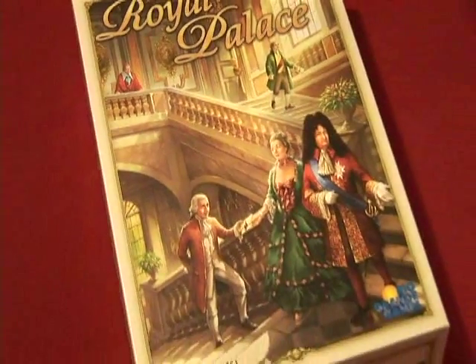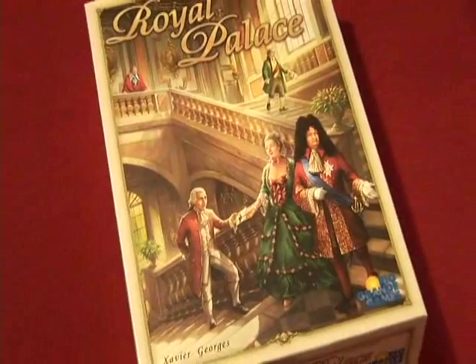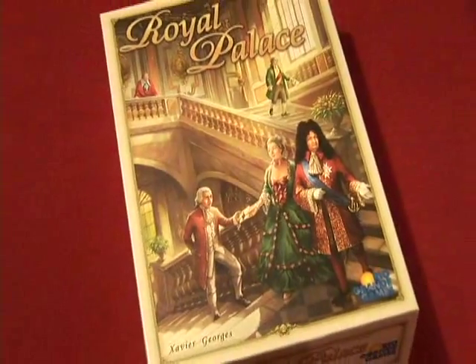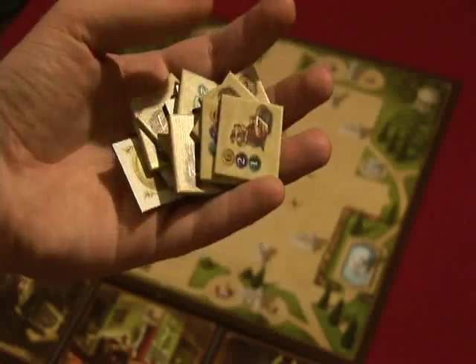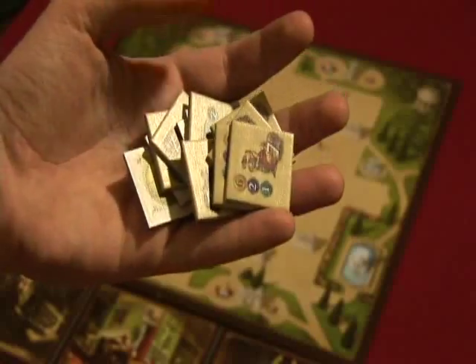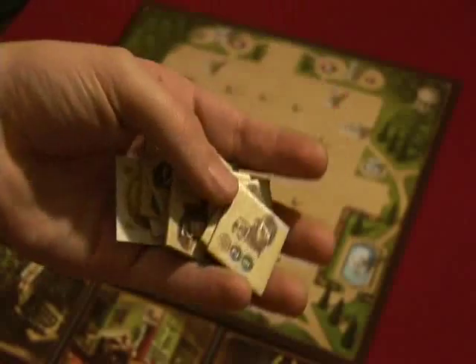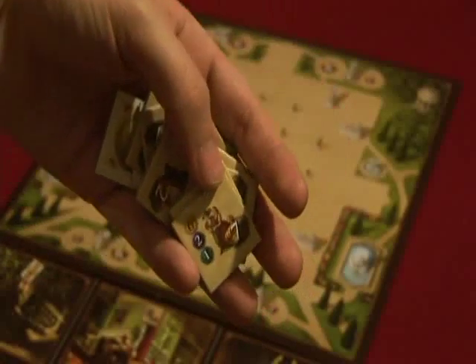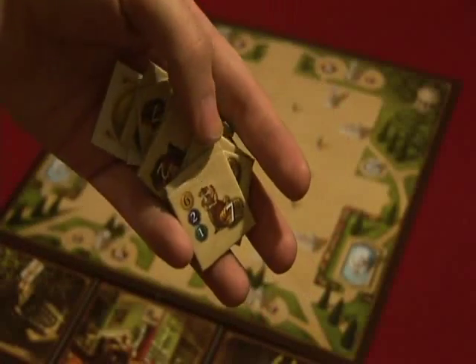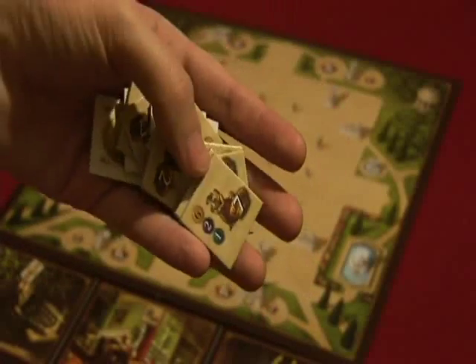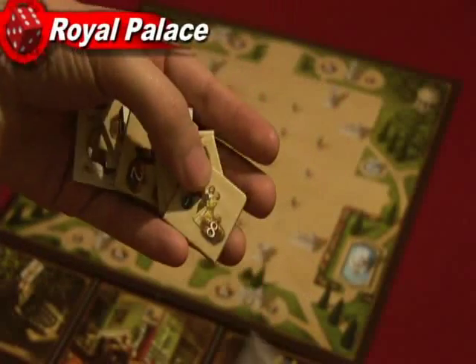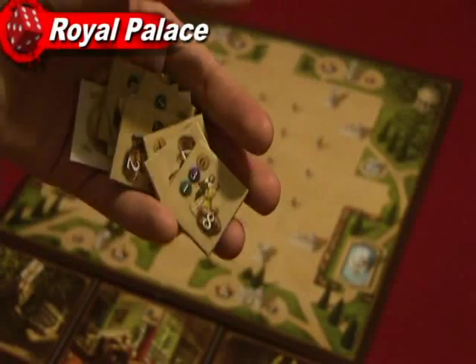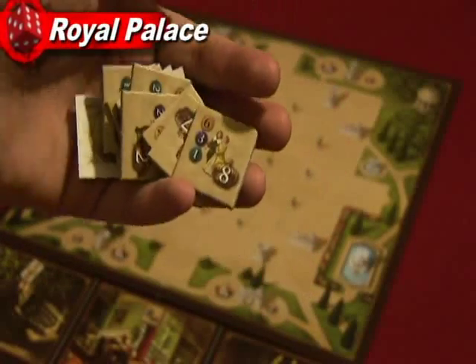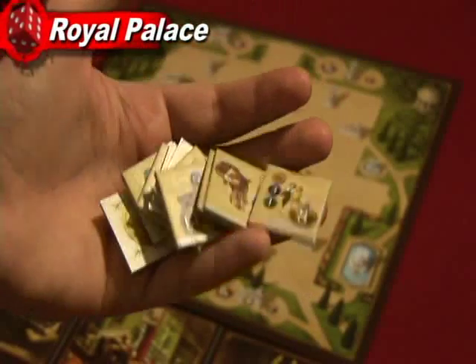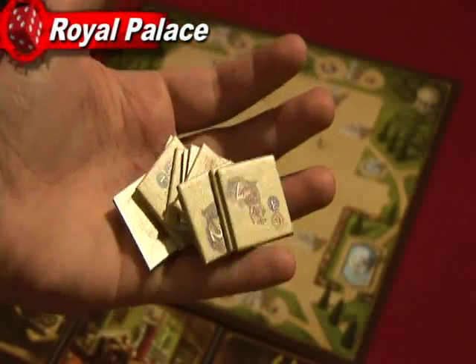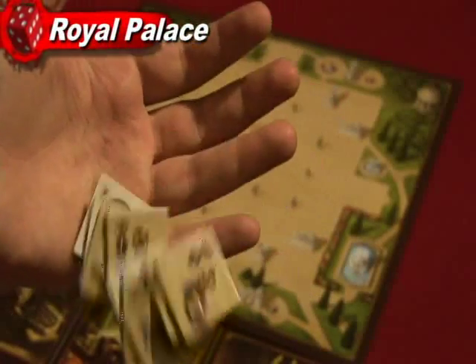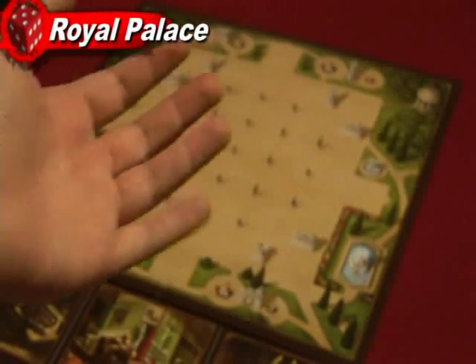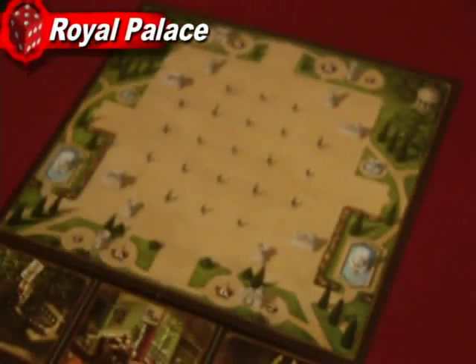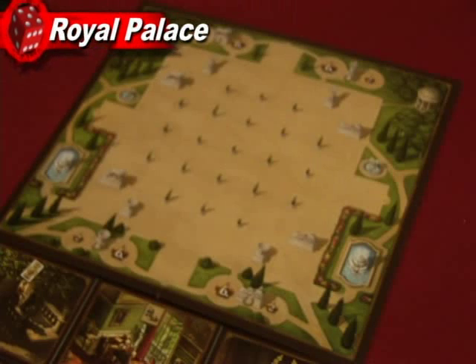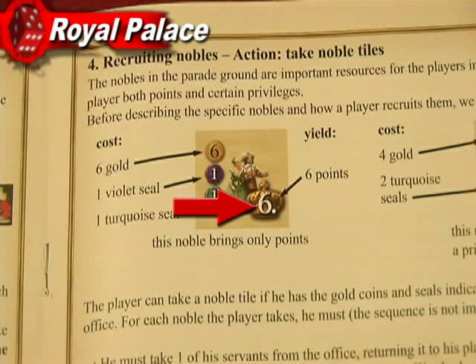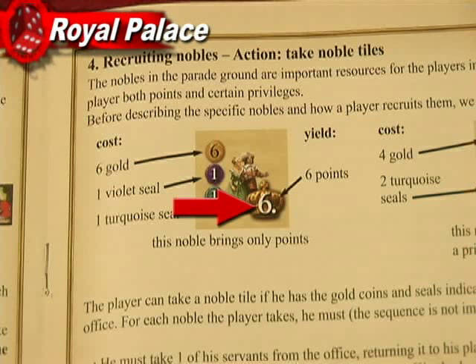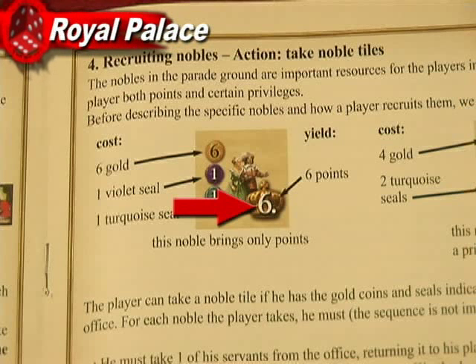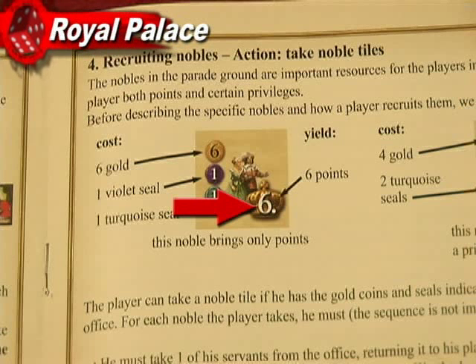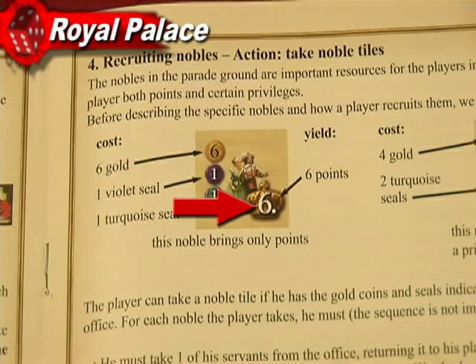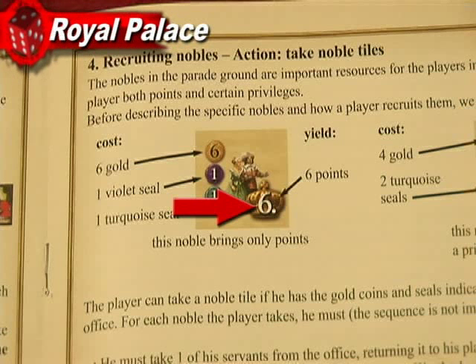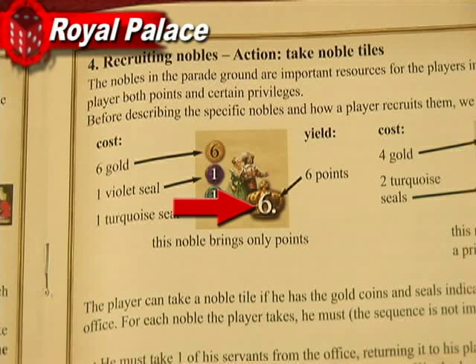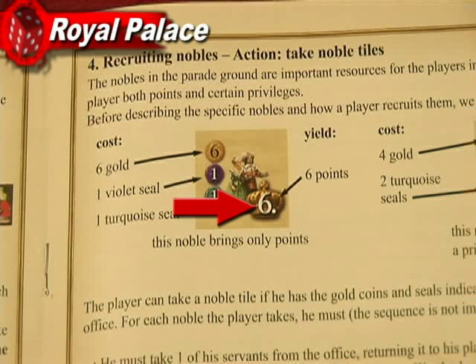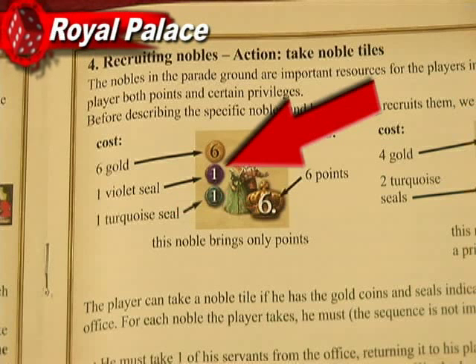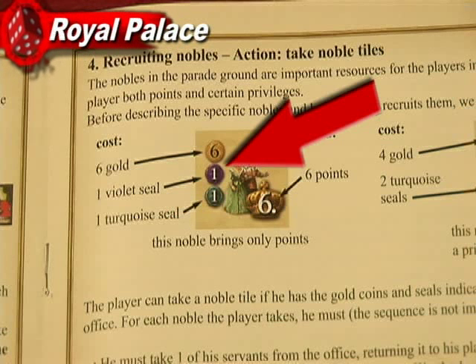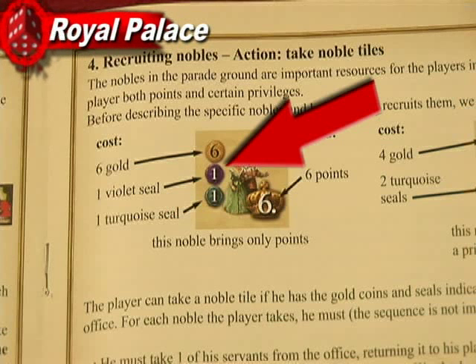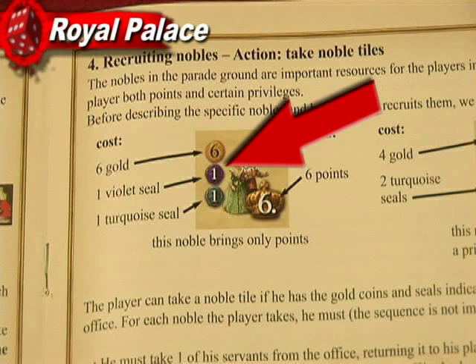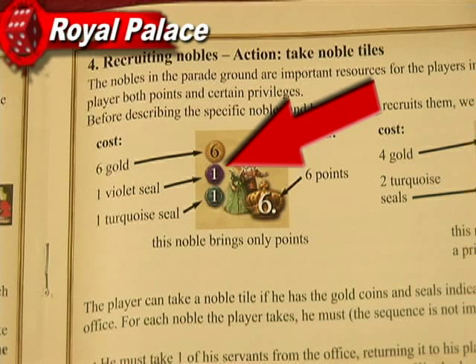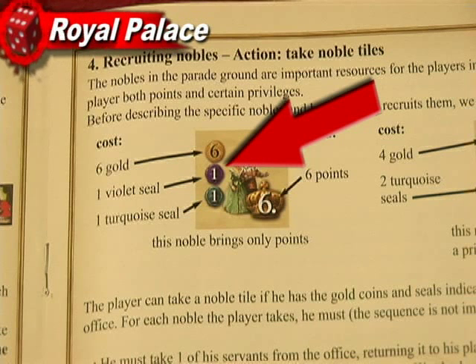The point of the game is to recruit nobles from the garden area of the palace. Each noble has a victory point value. To recruit nobles, you will need to pay them with gold and seals.